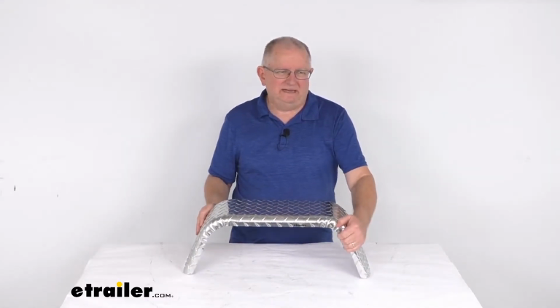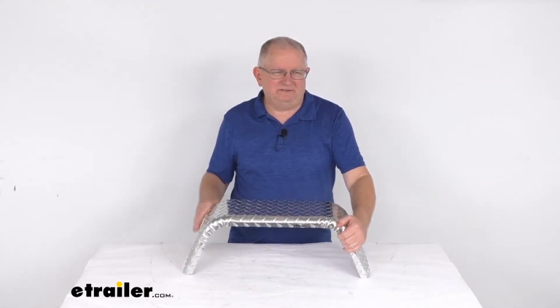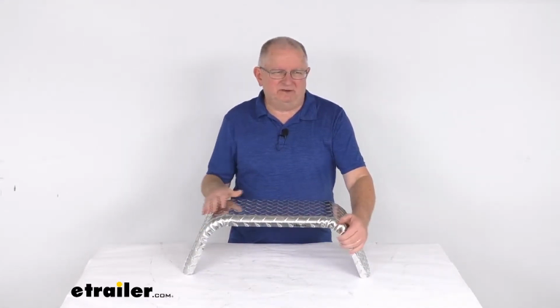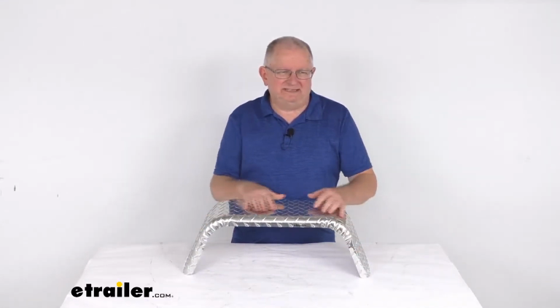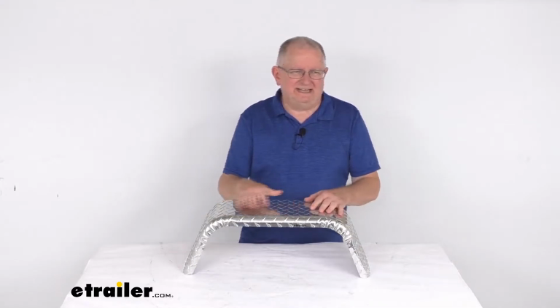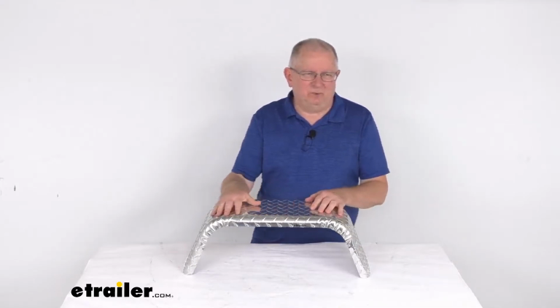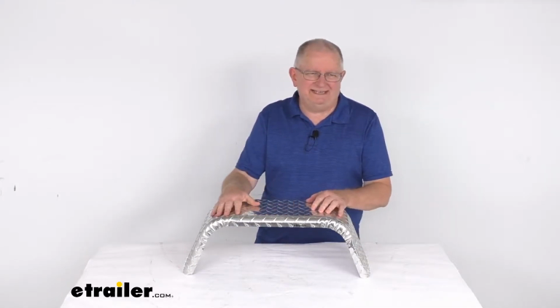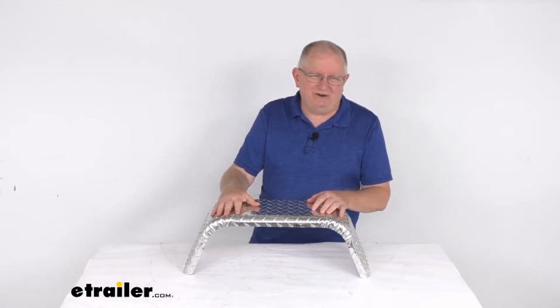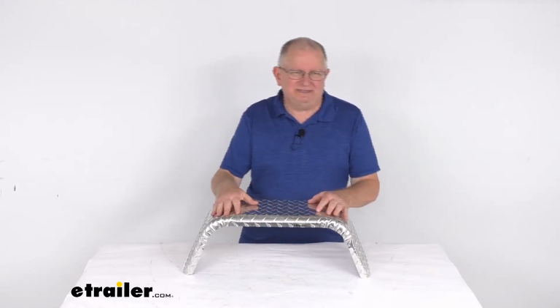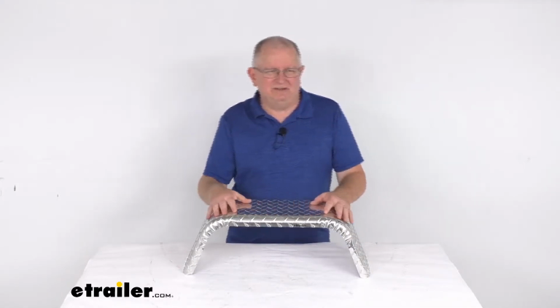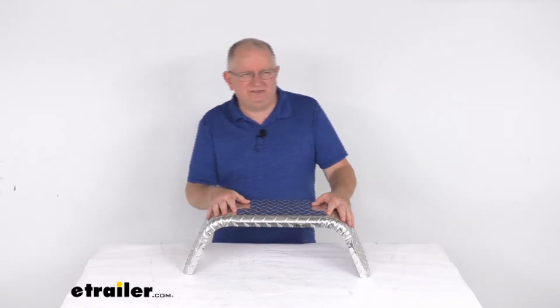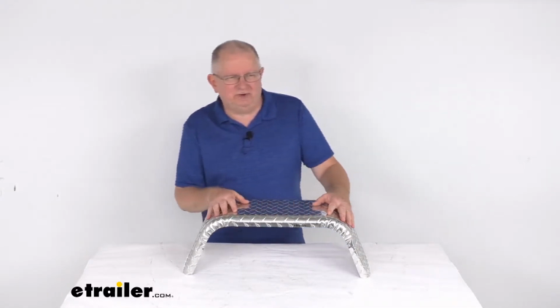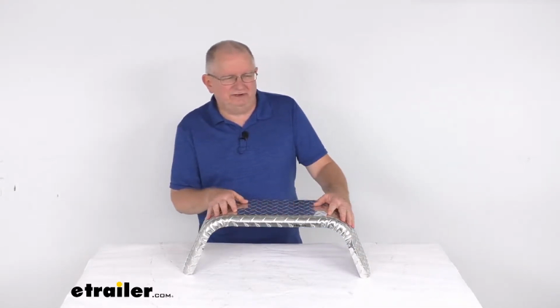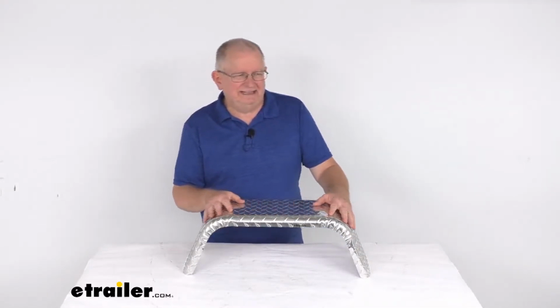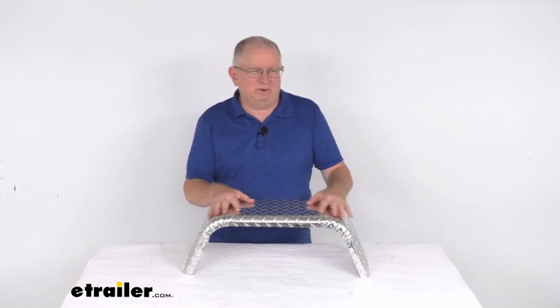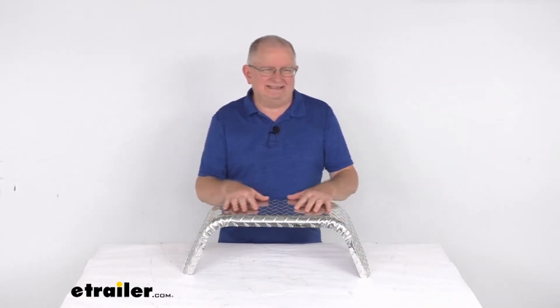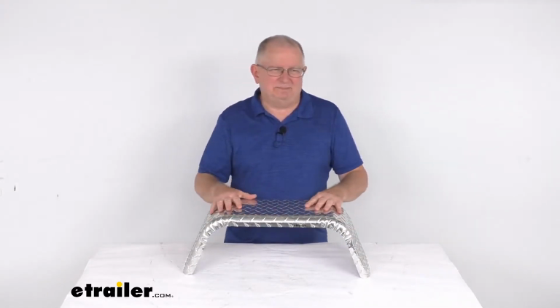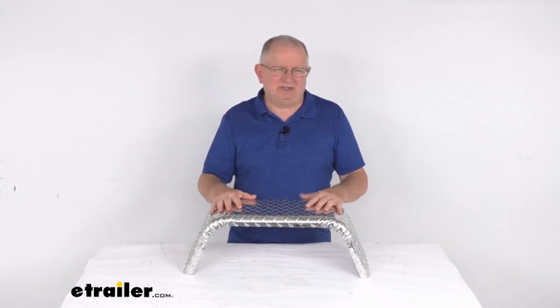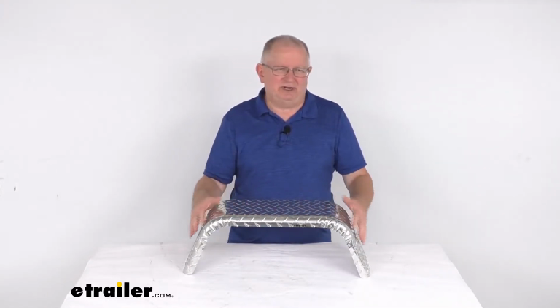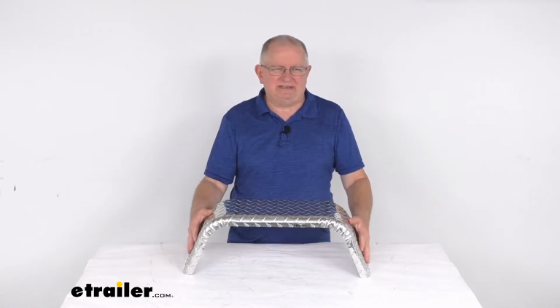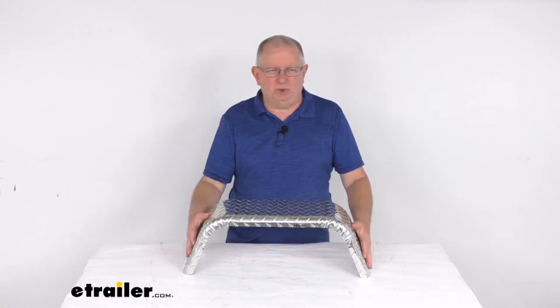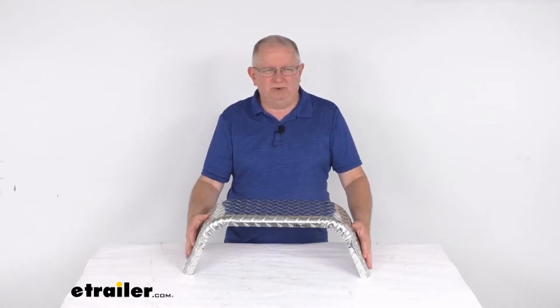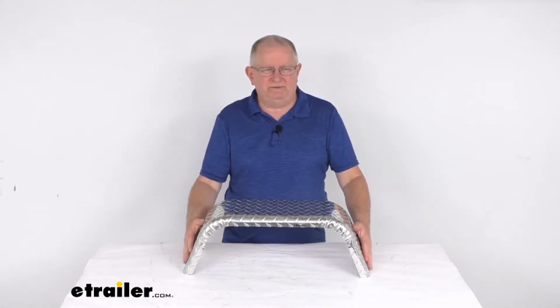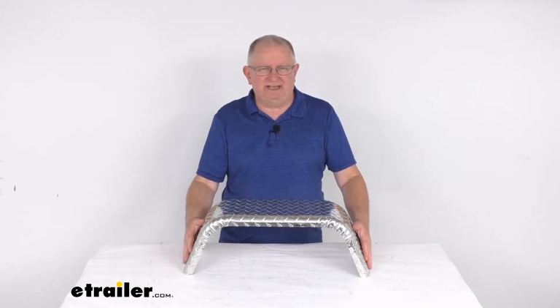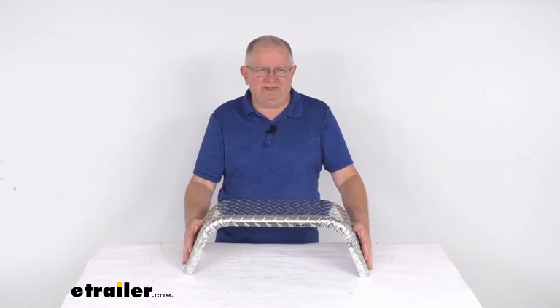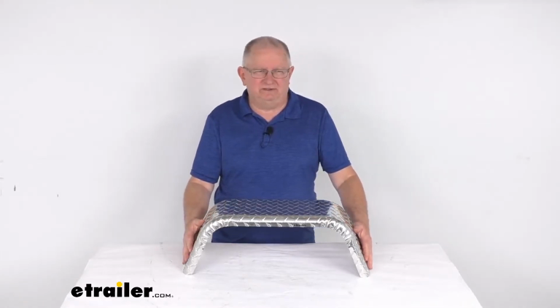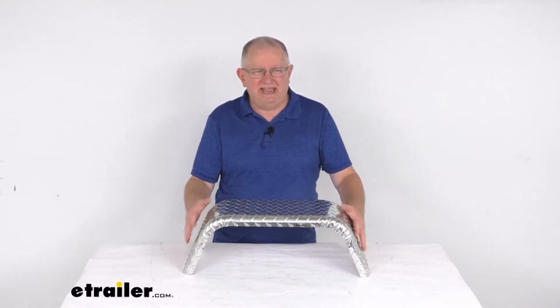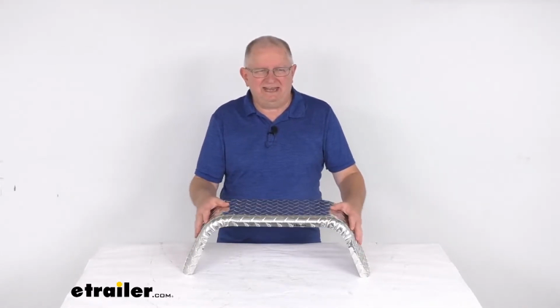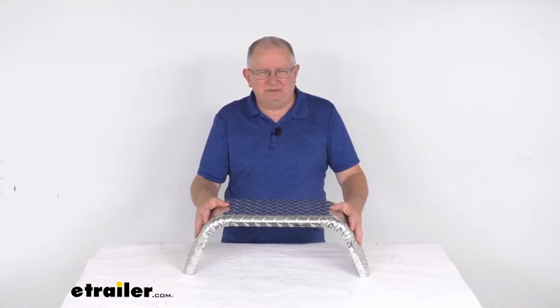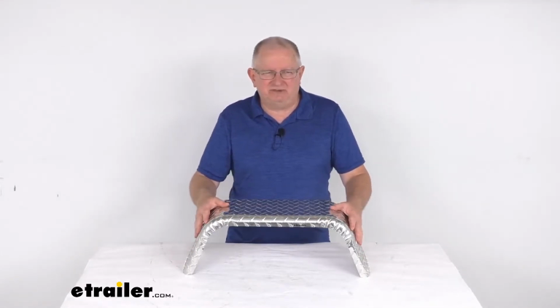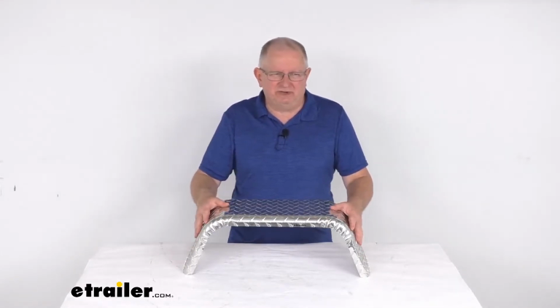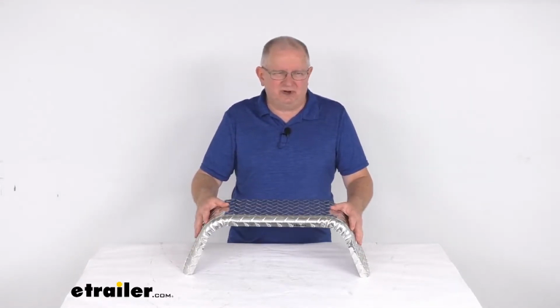This fender is designed to cover one tire on your single axle trailer. This will act as a splash guard, keeps any road debris from hitting other vehicles, and helps protect your trailer's cargo.